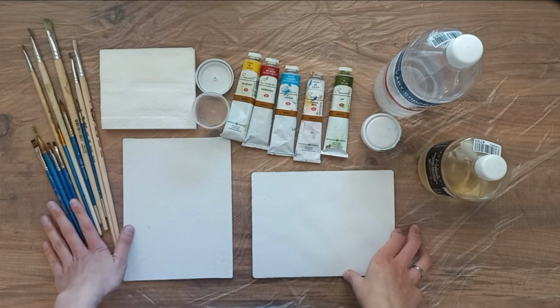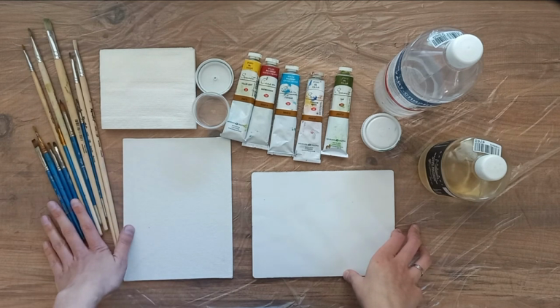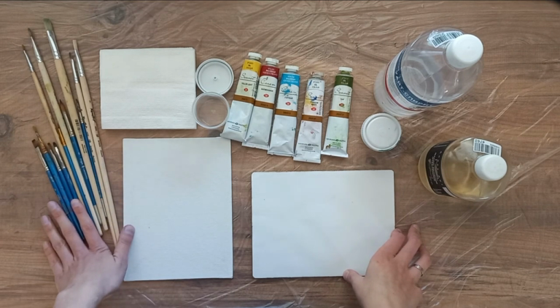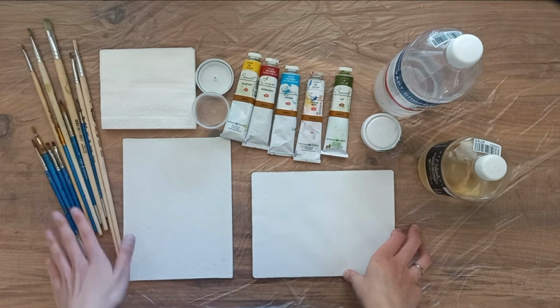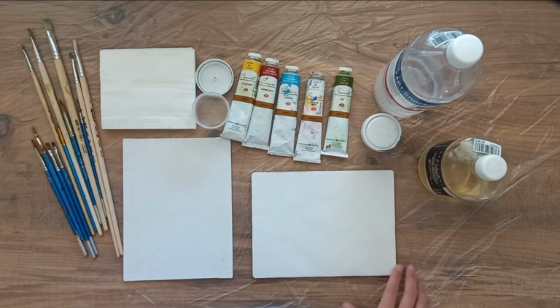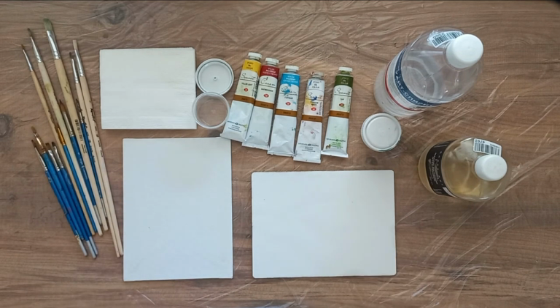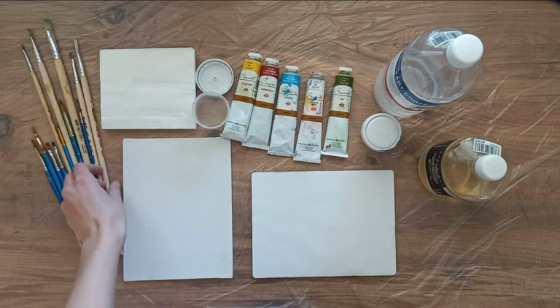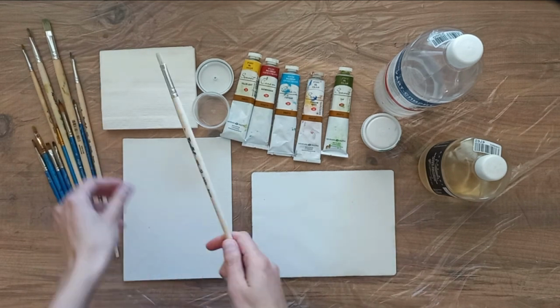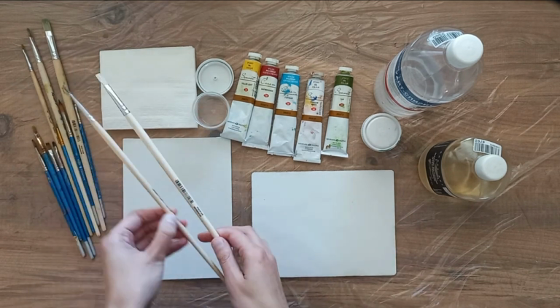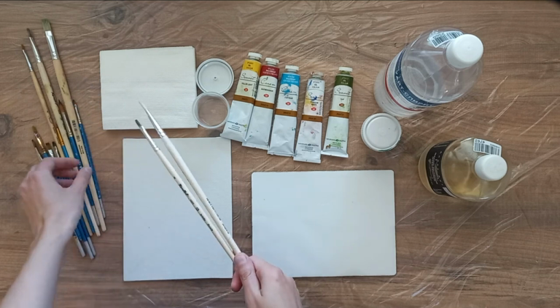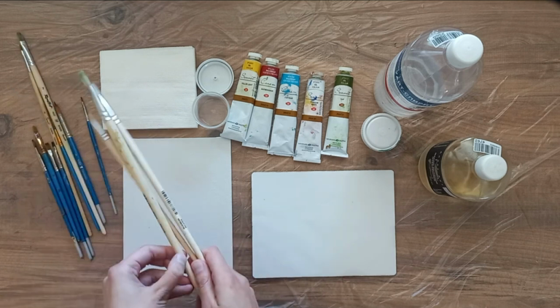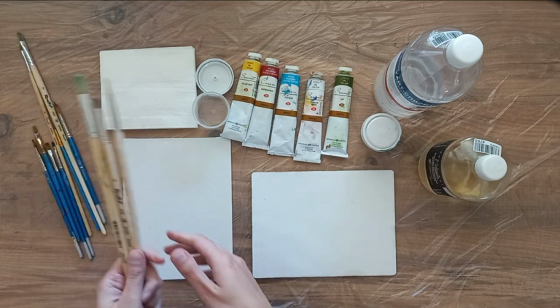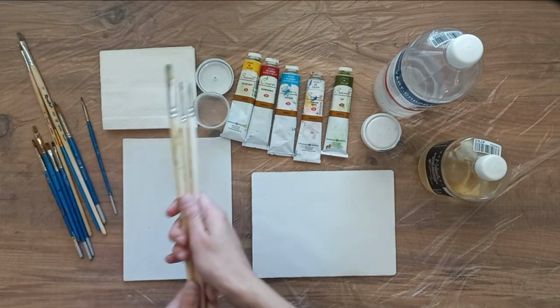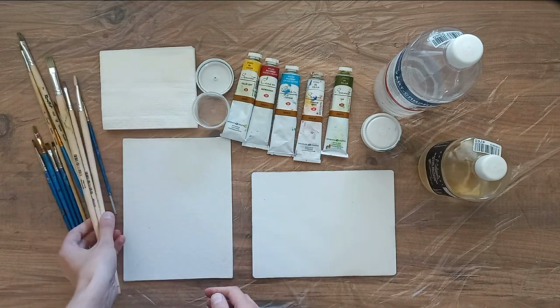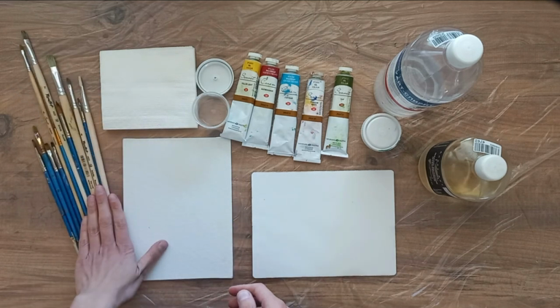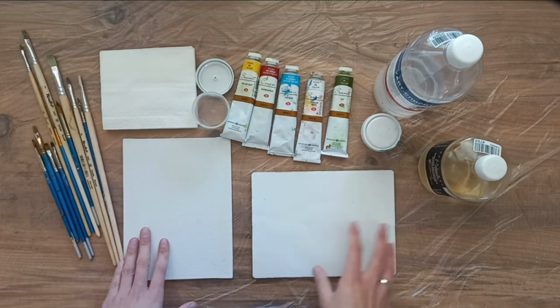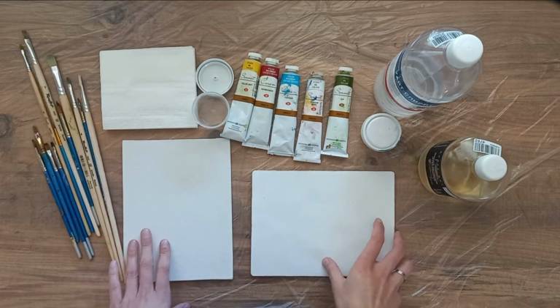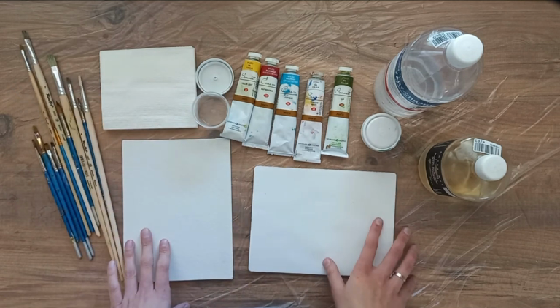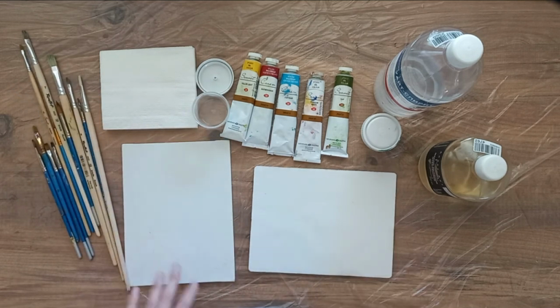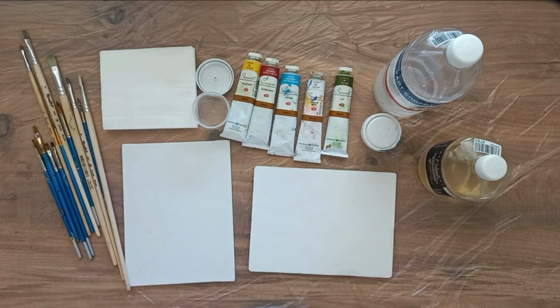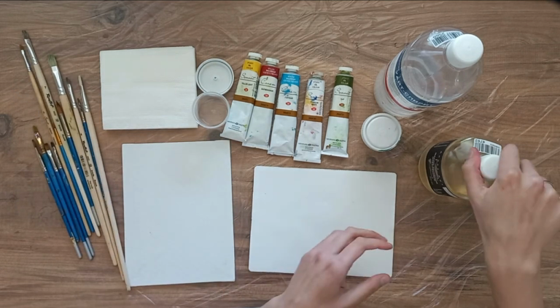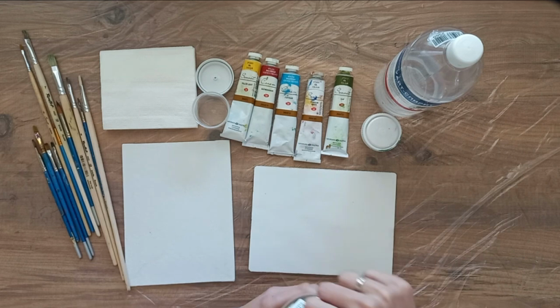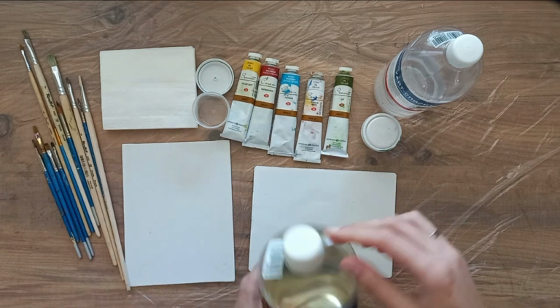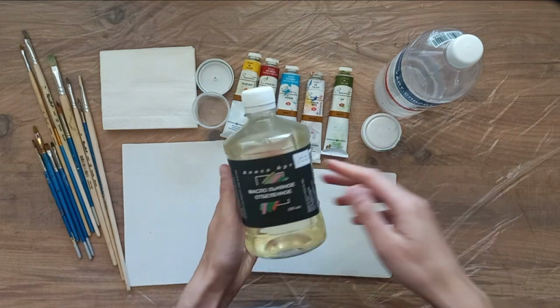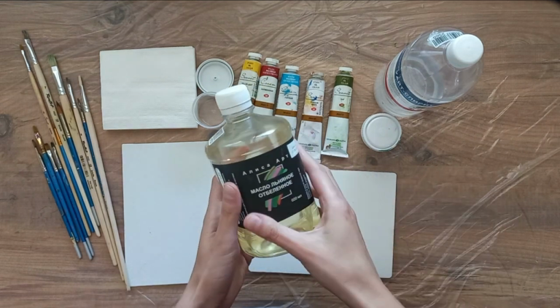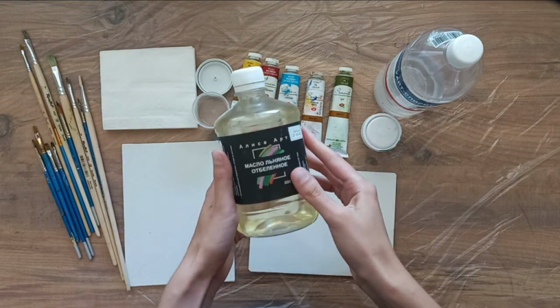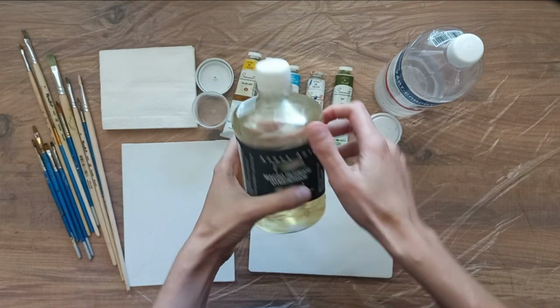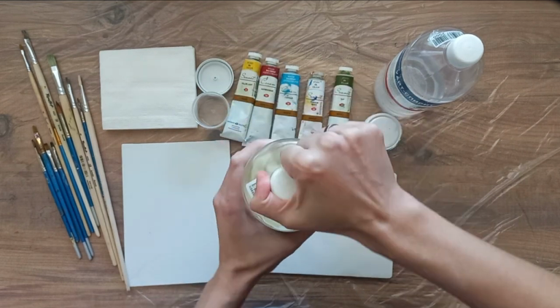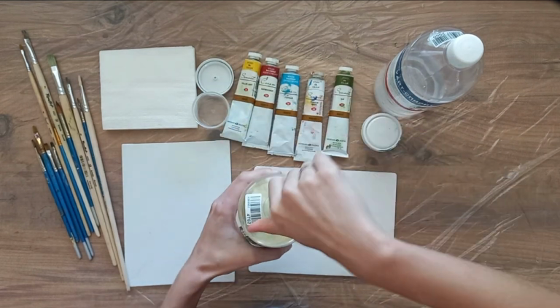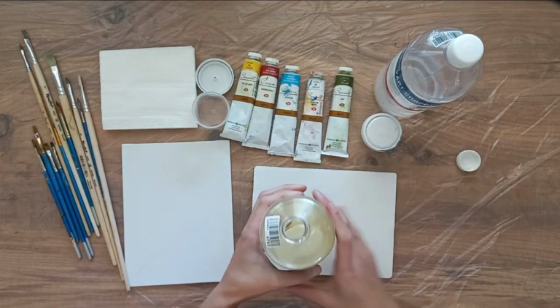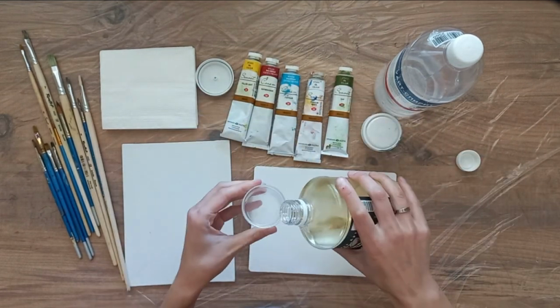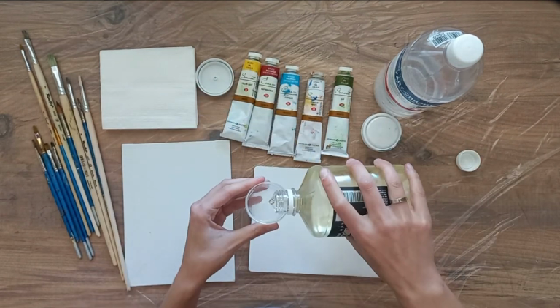I usually paint with brushes made of bristles and synthetics. I use several different brushes. I use linseed oil as a solvent — I'll pour it into a small jar.